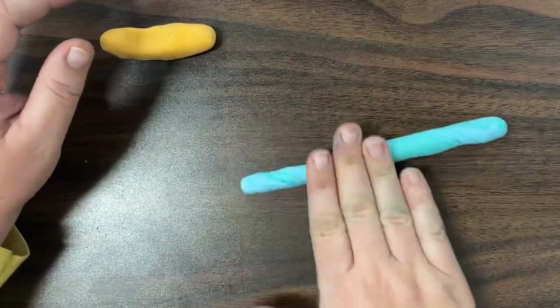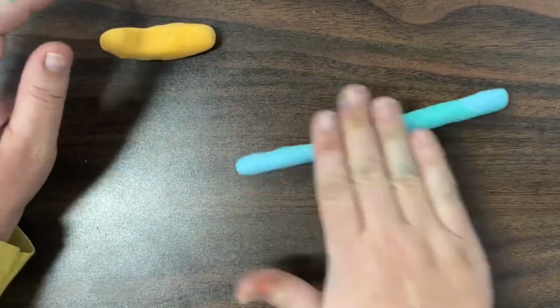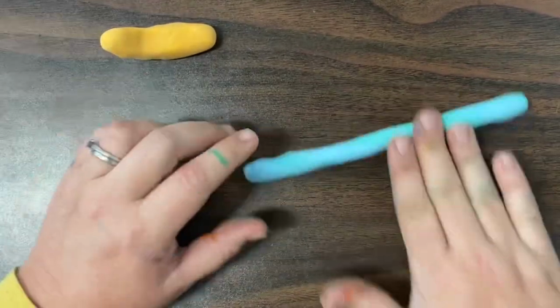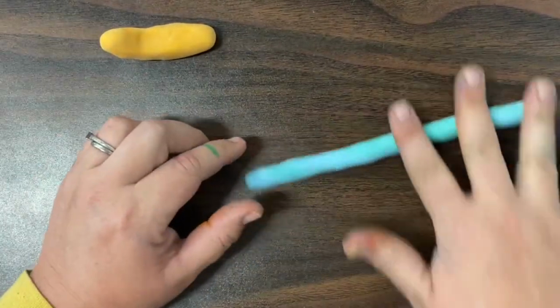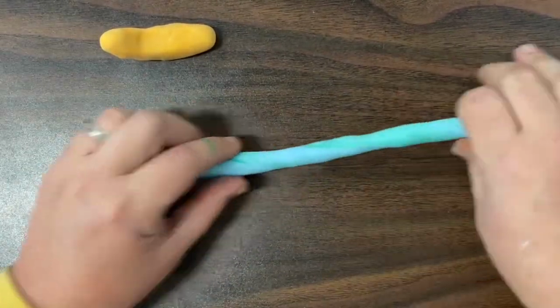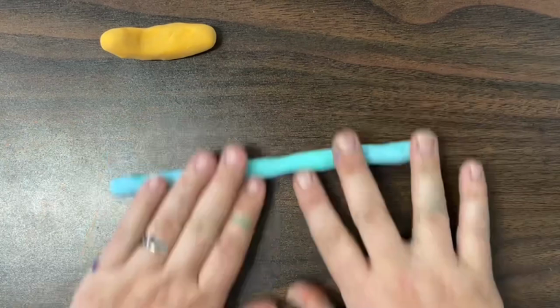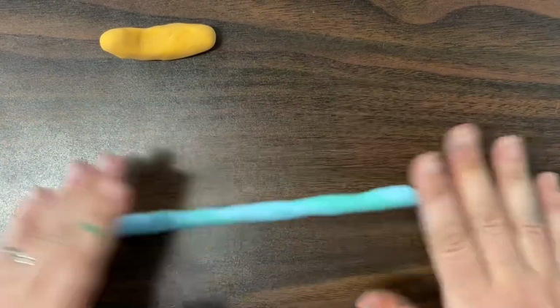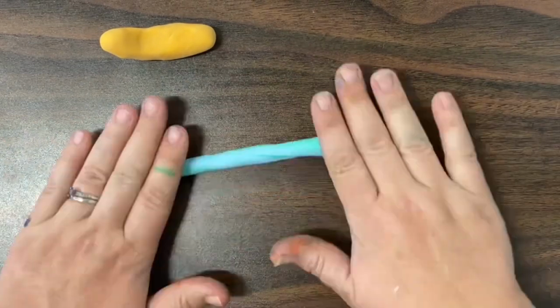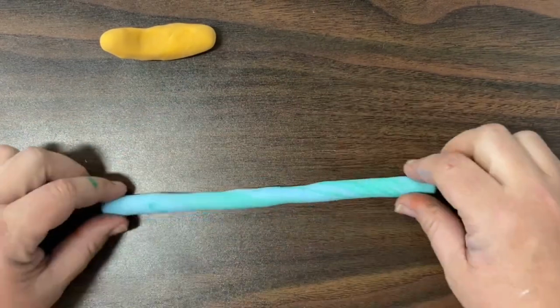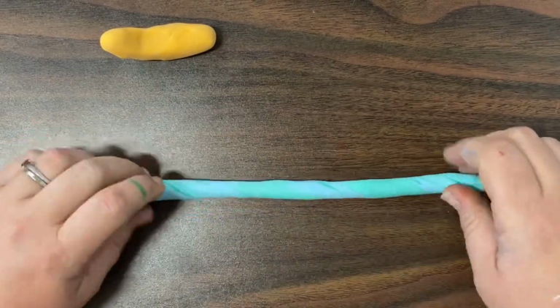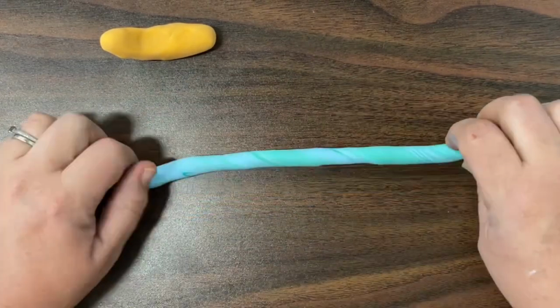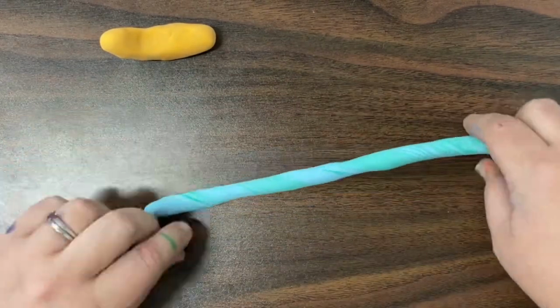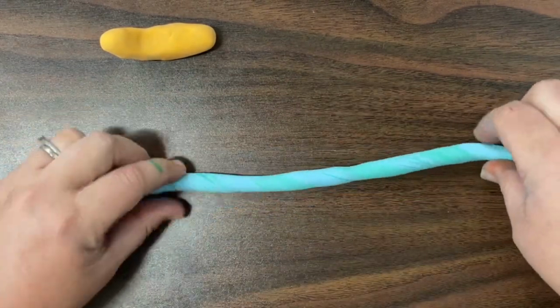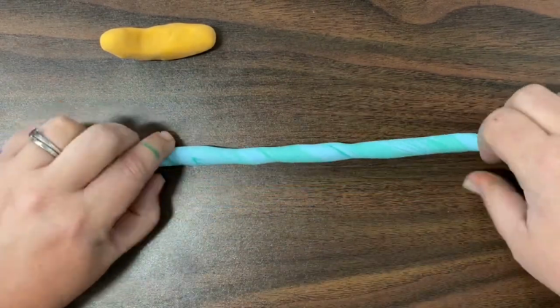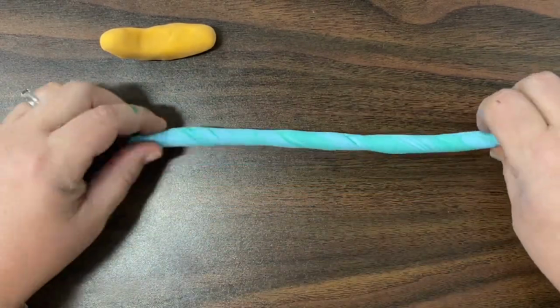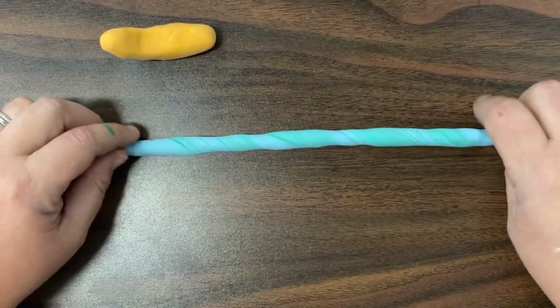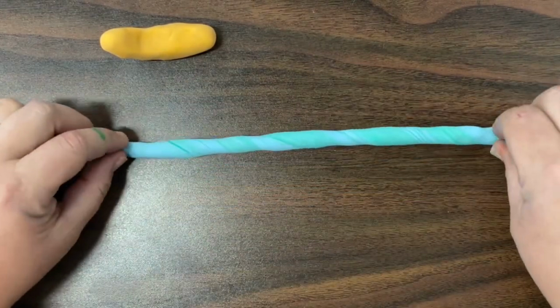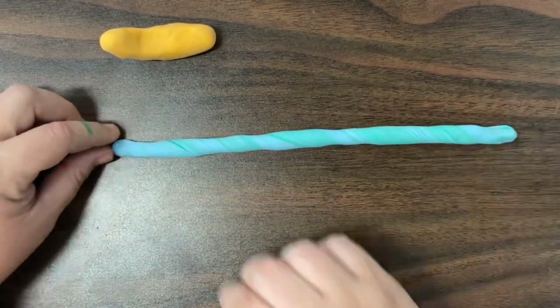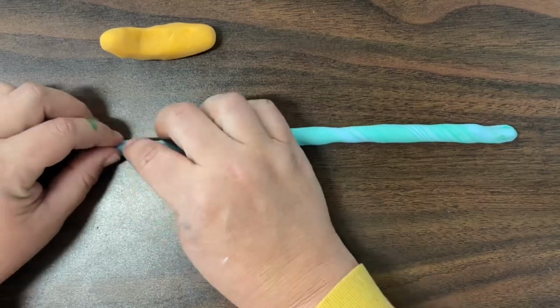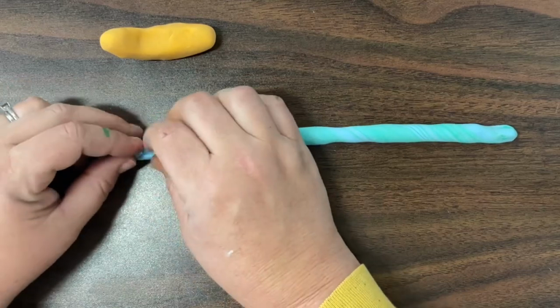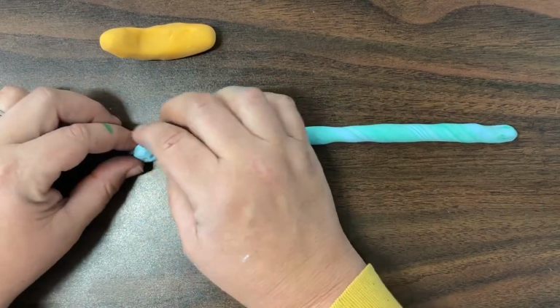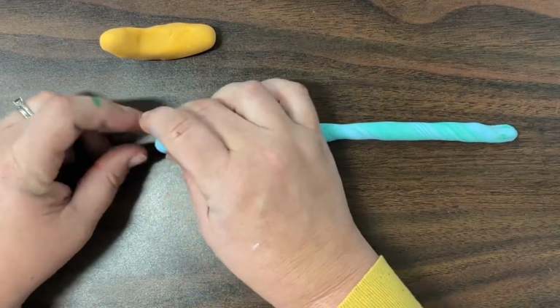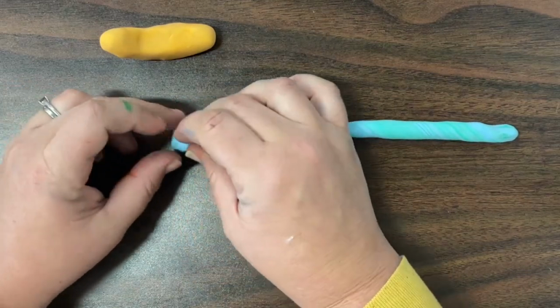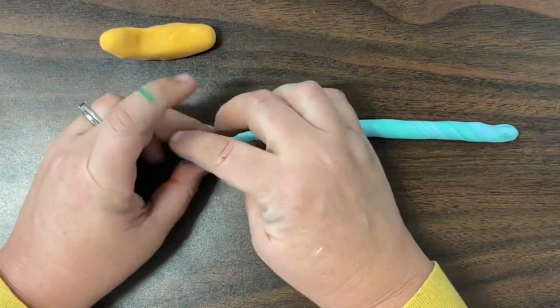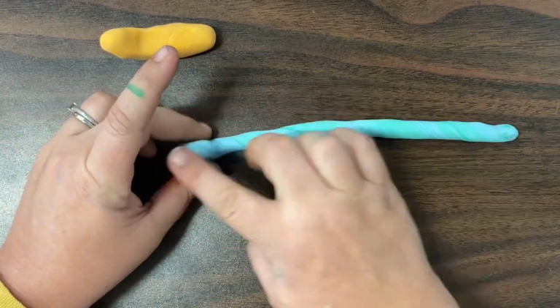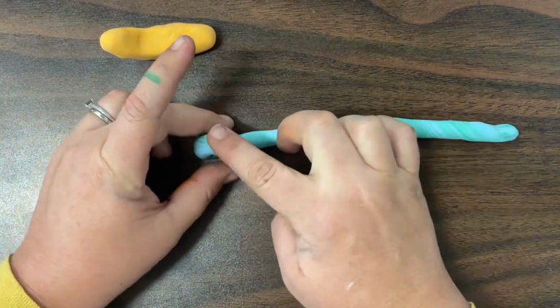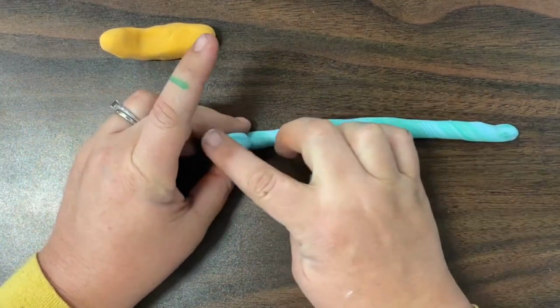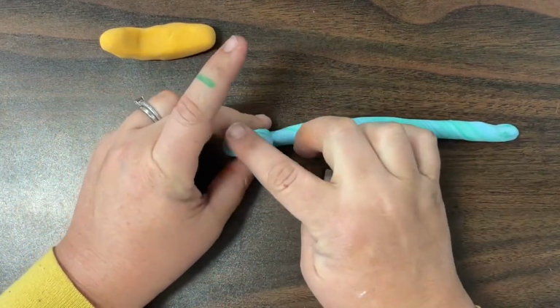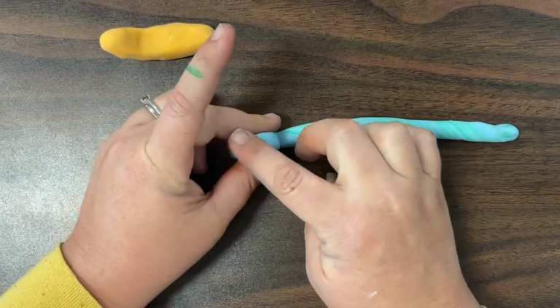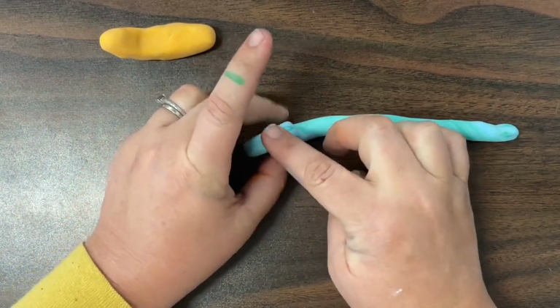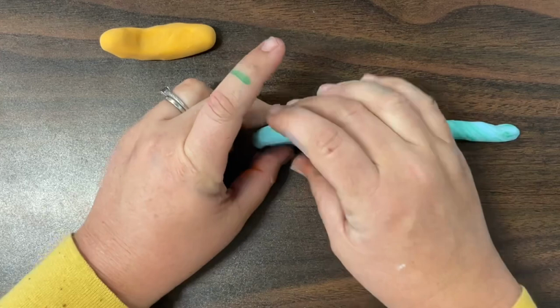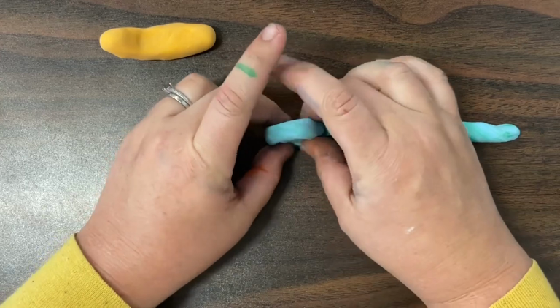I'm going to roll that piece out into a long coil because this coil is going to roll up to make my snail's shell, rolling it up a little bit at a time.